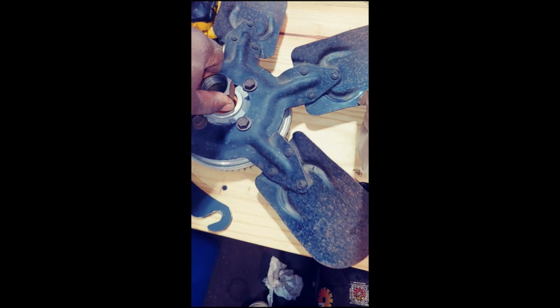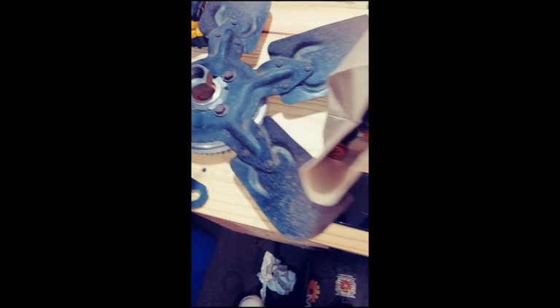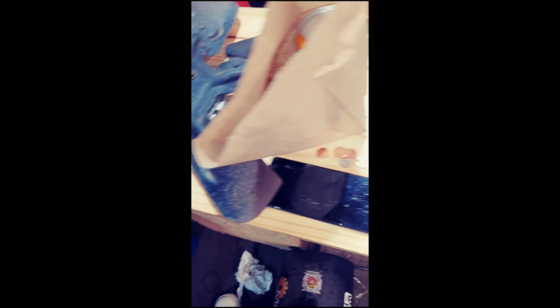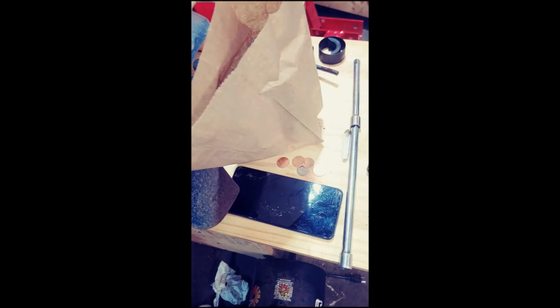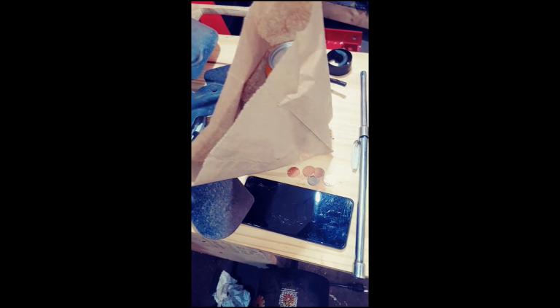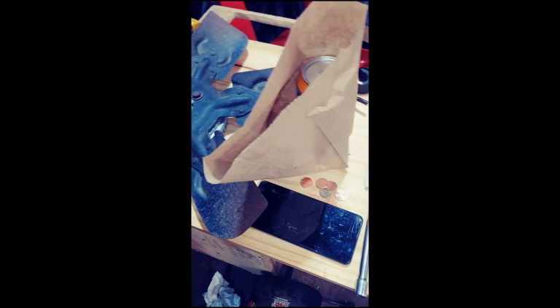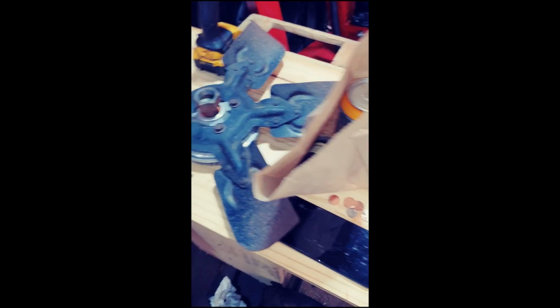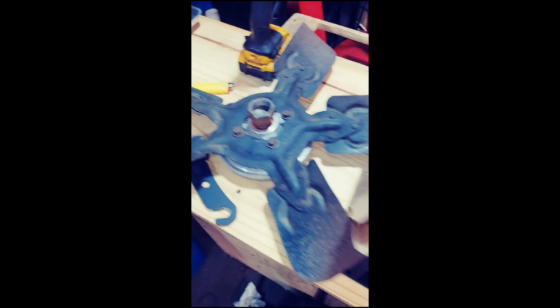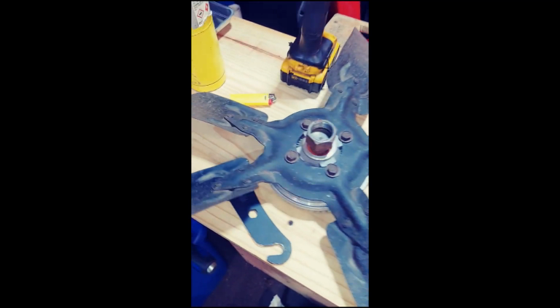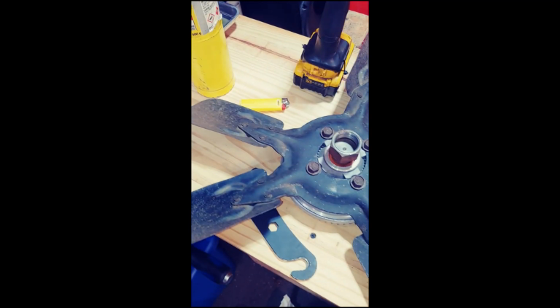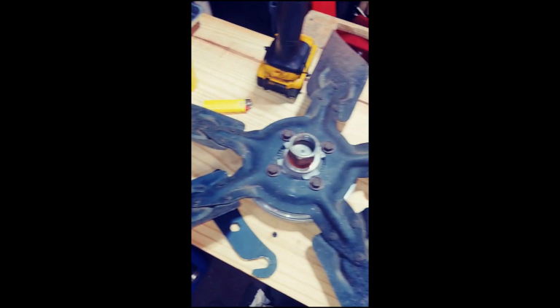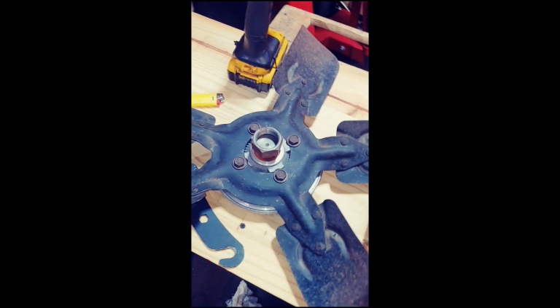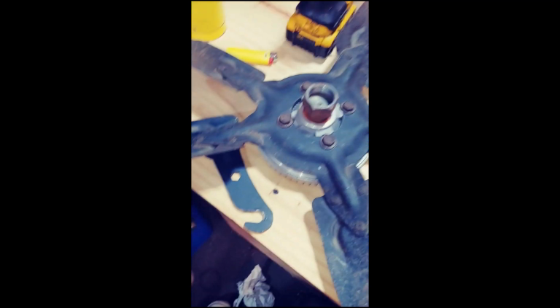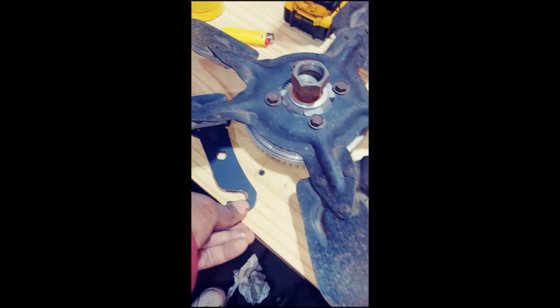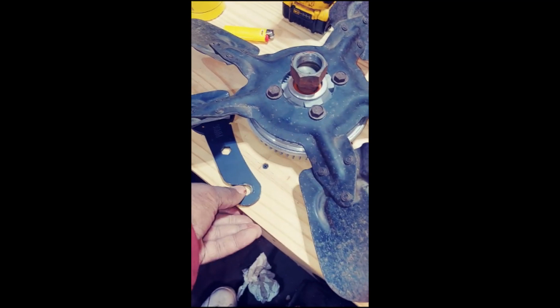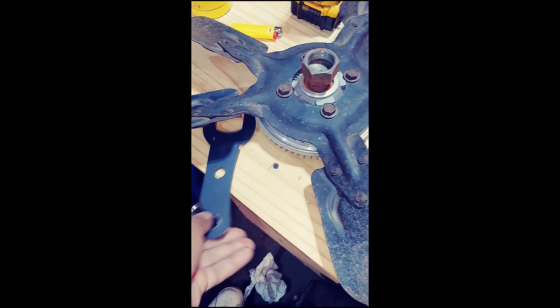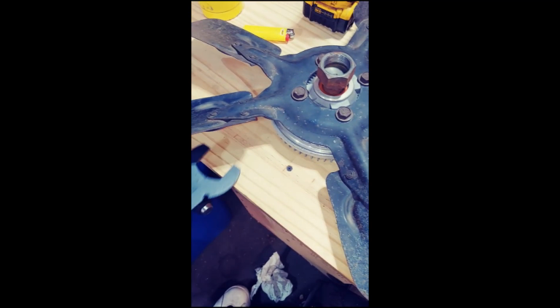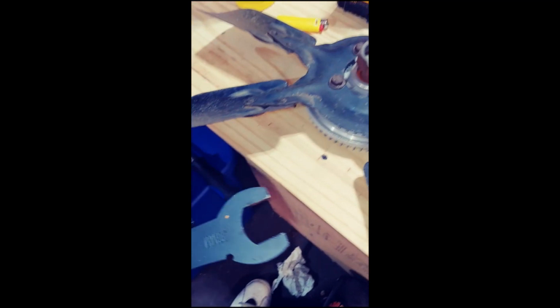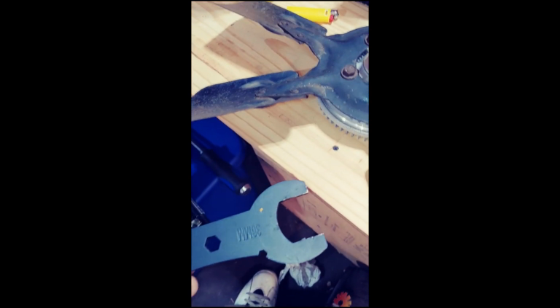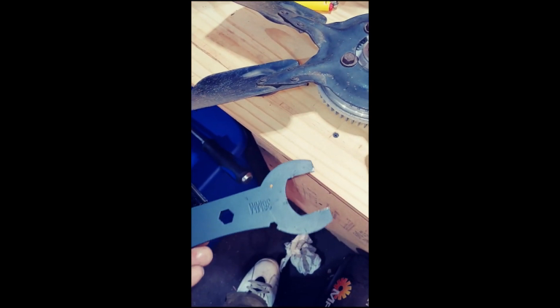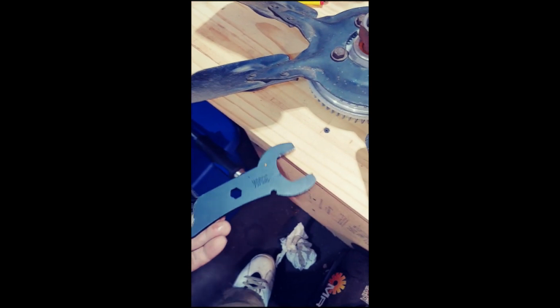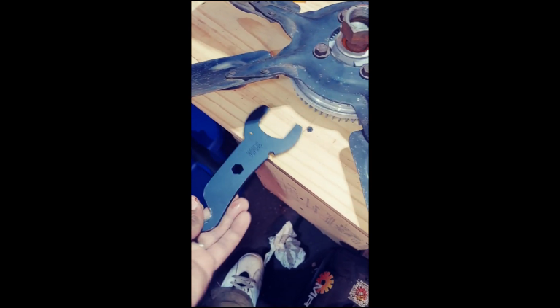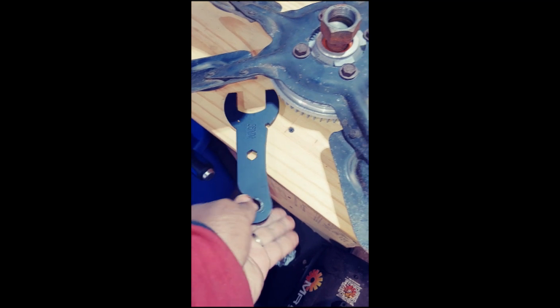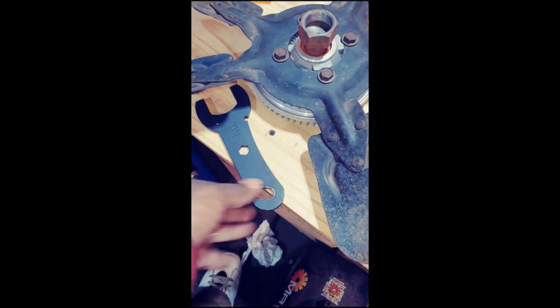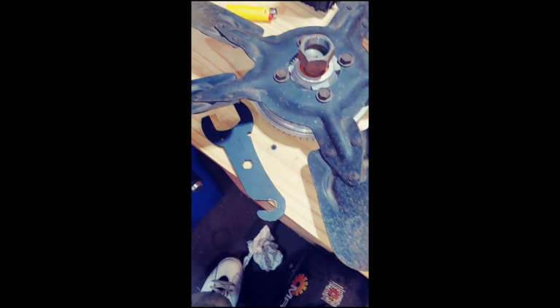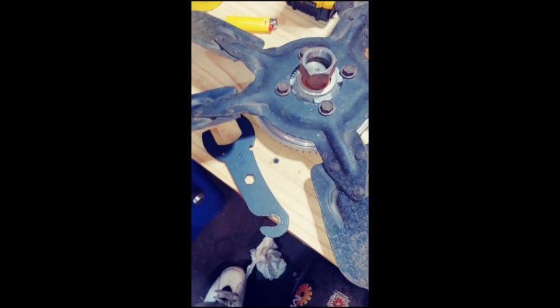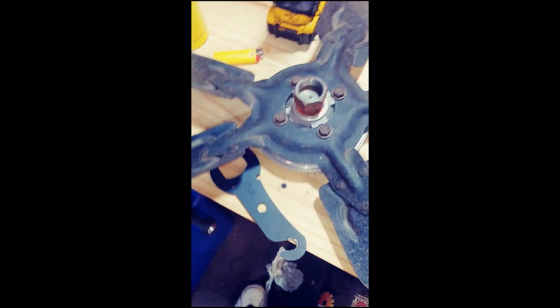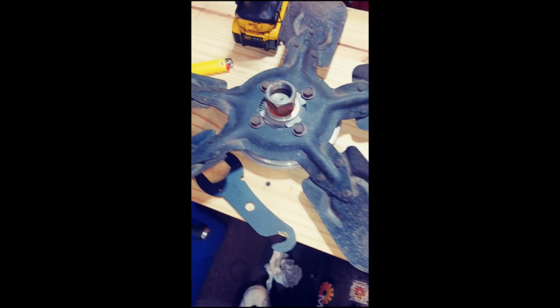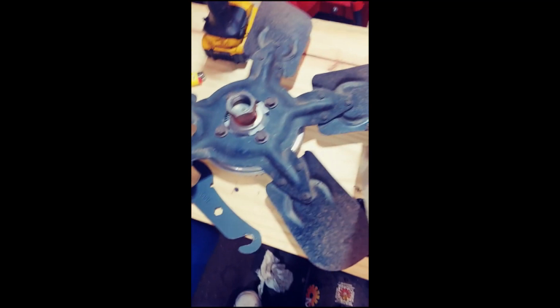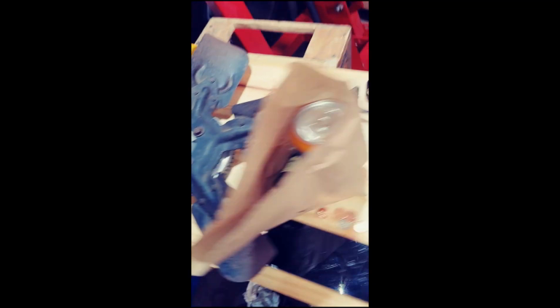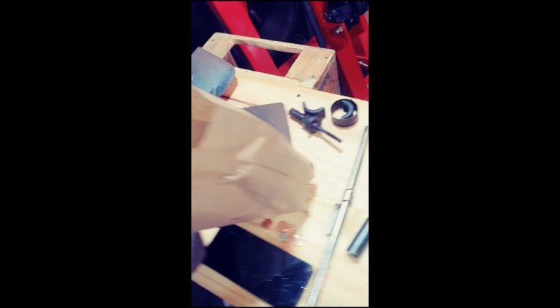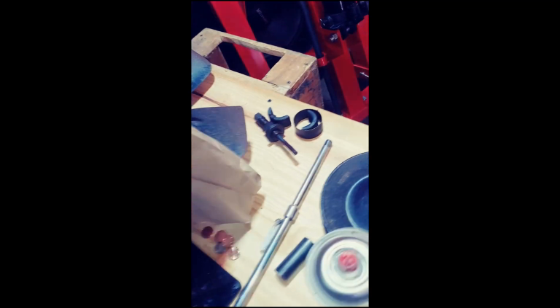You got to use a 36 millimeter and a breakaway tool. Your air hammer — bang! — give it one little whack and it comes off.